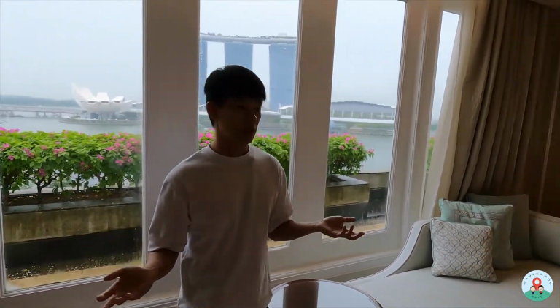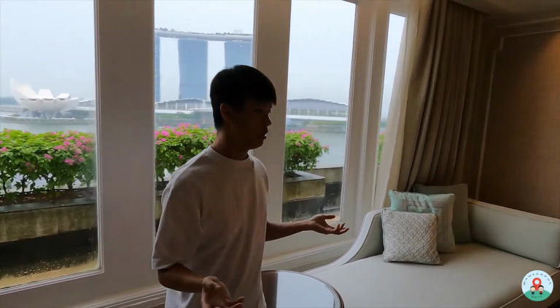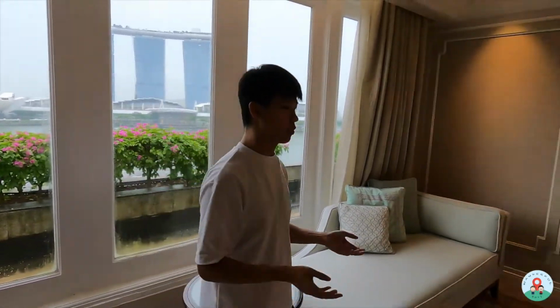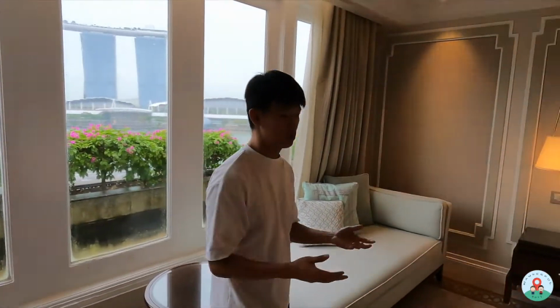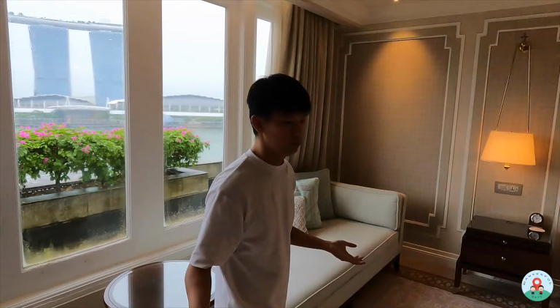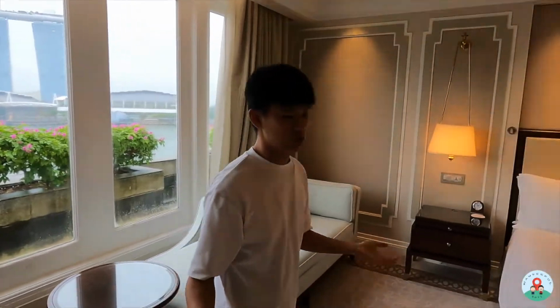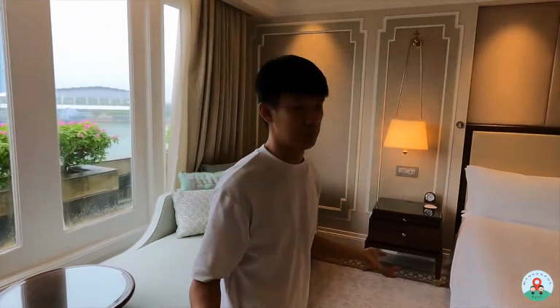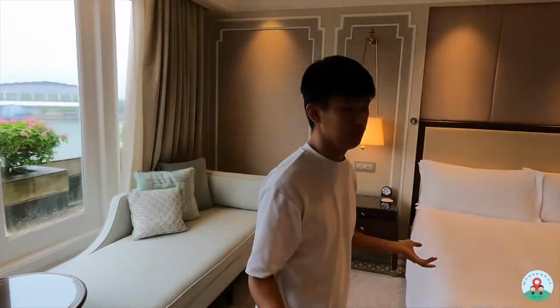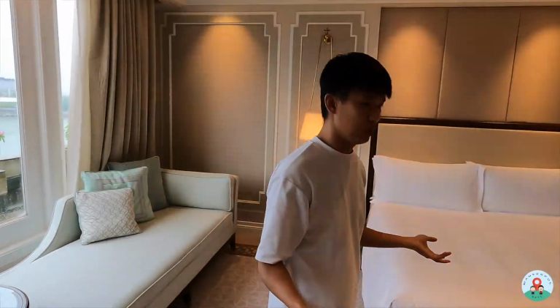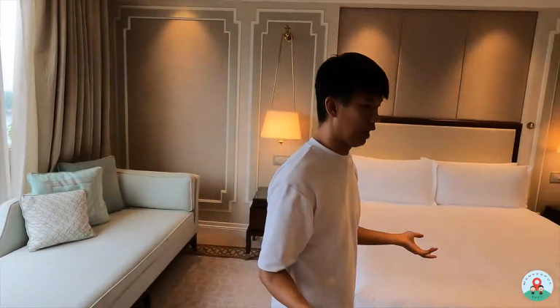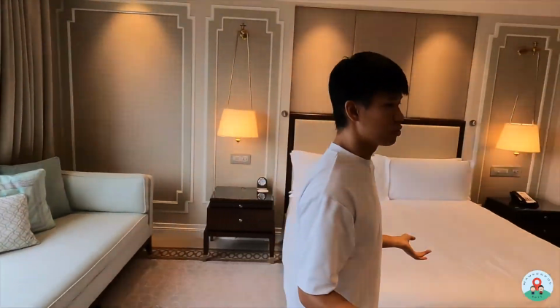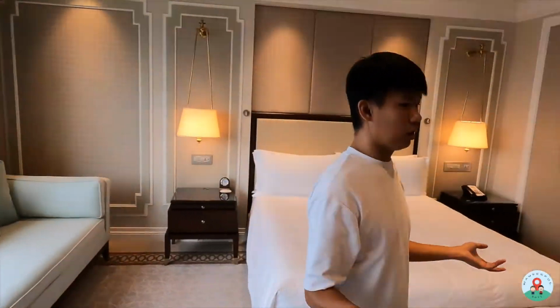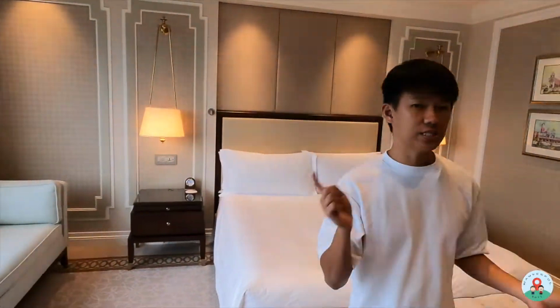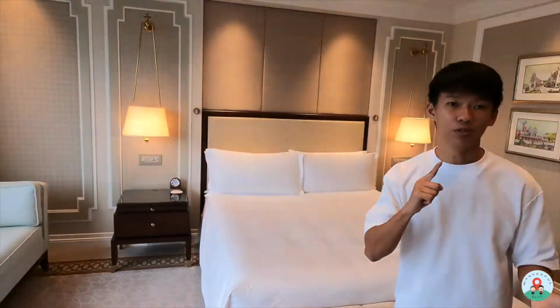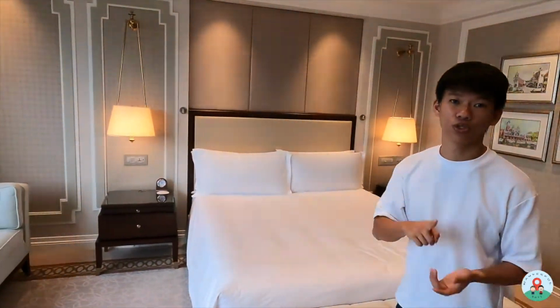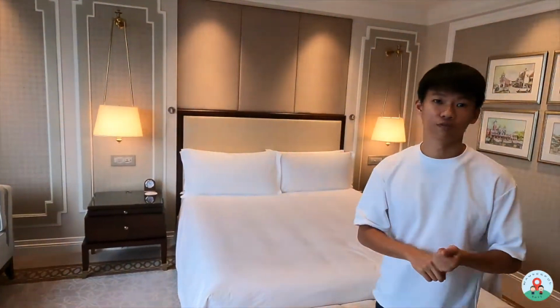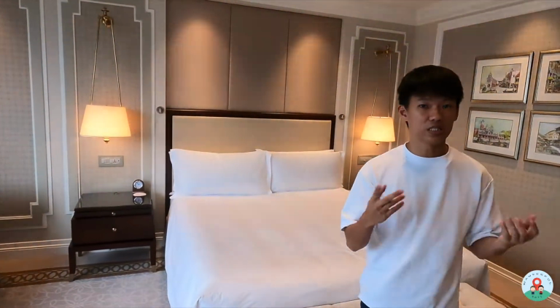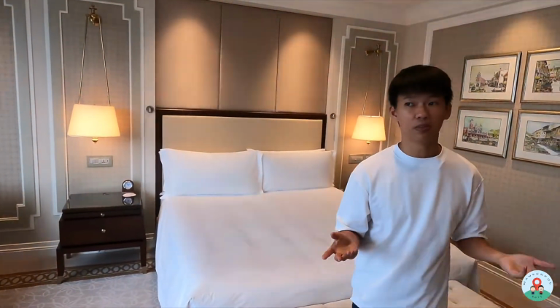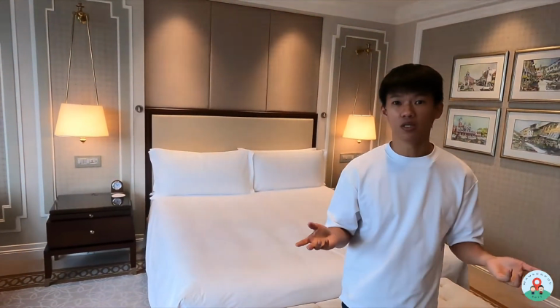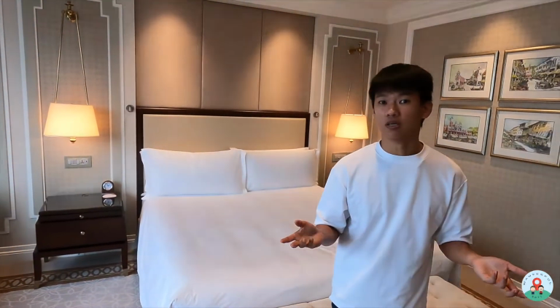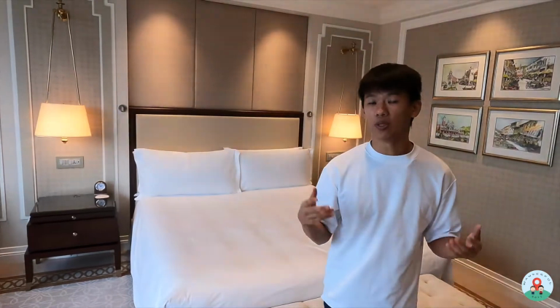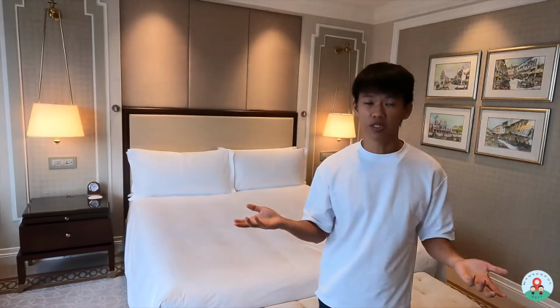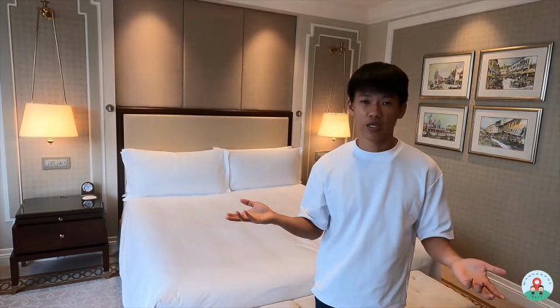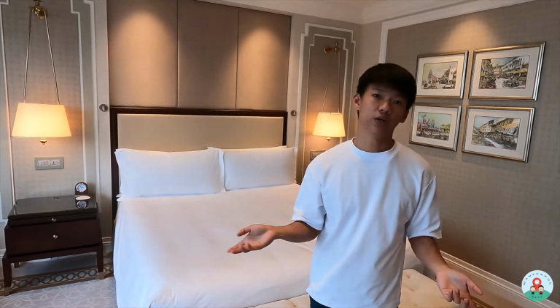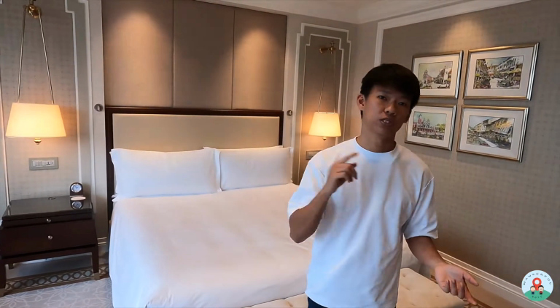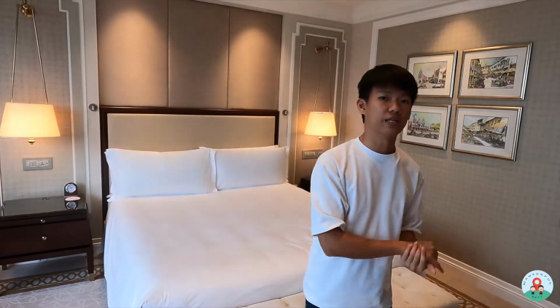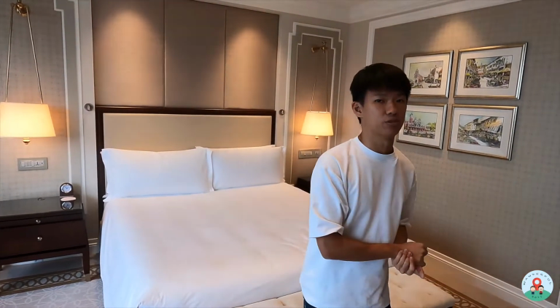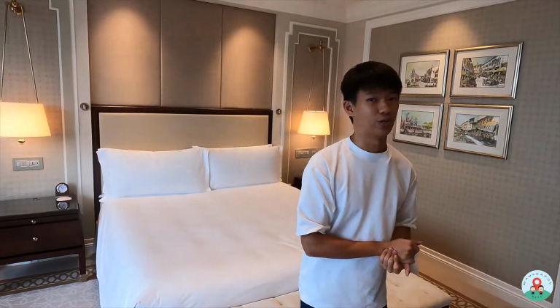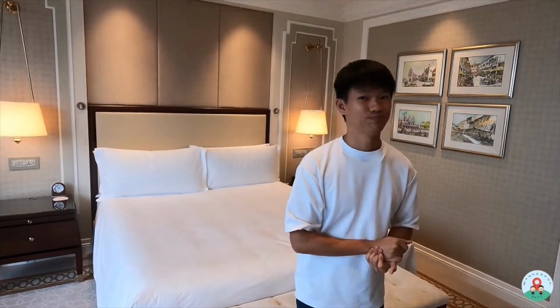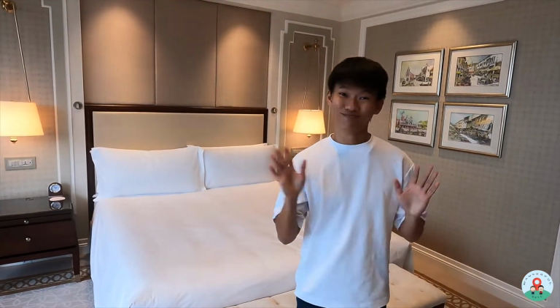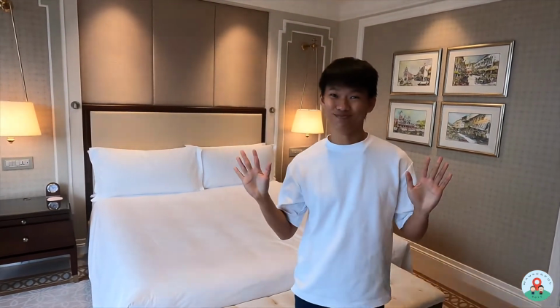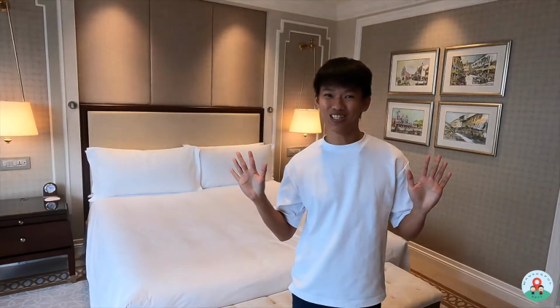That's about it for the room tour. It's a quite spacious room at 53 square metres. Next up we'll be showing the facilities — weather permitting — and also some dining options.